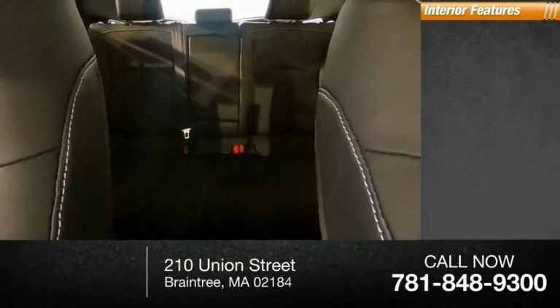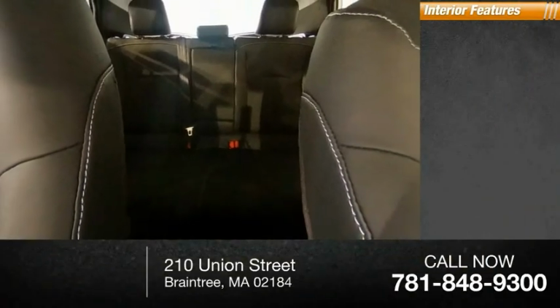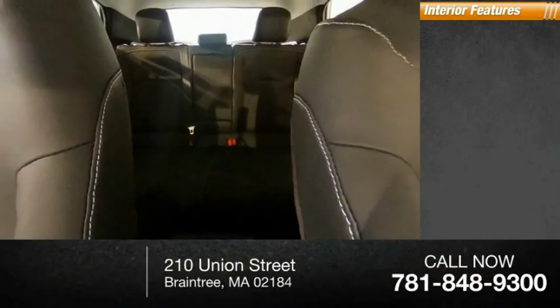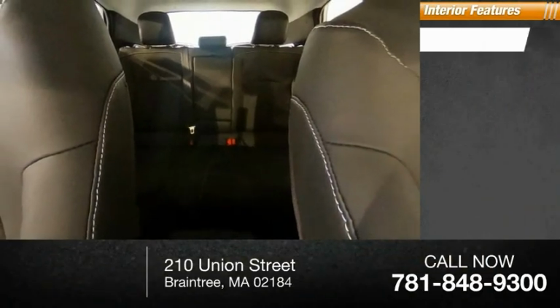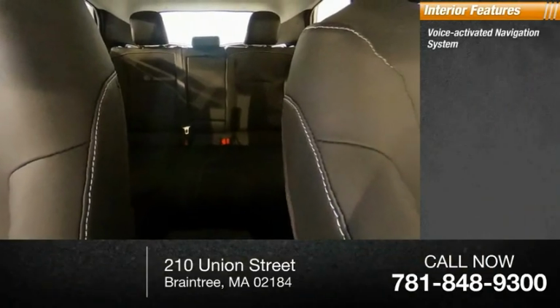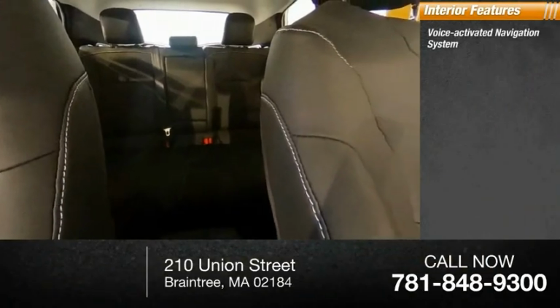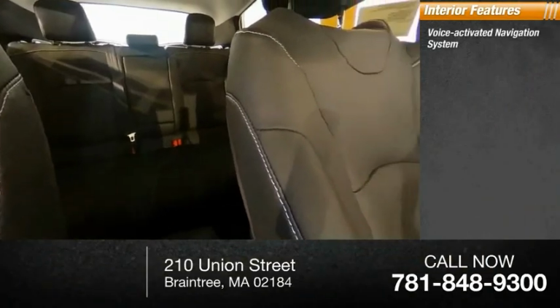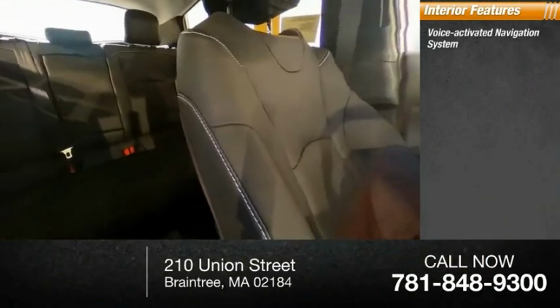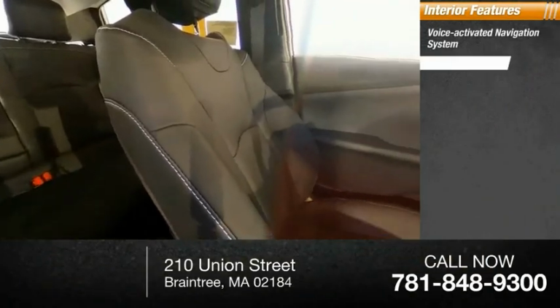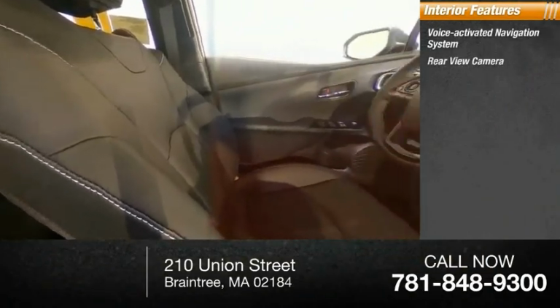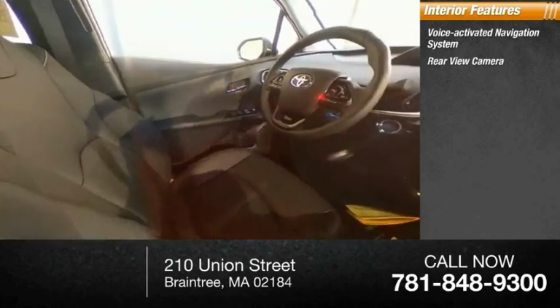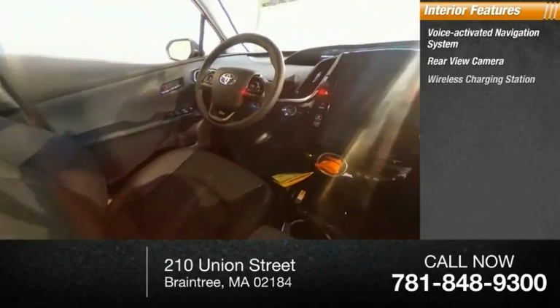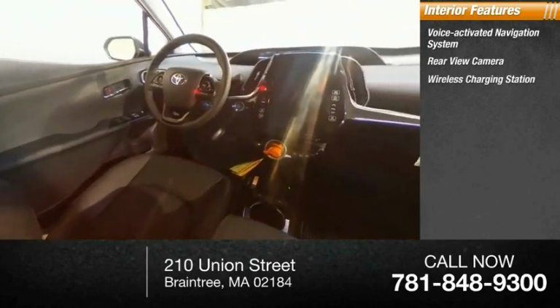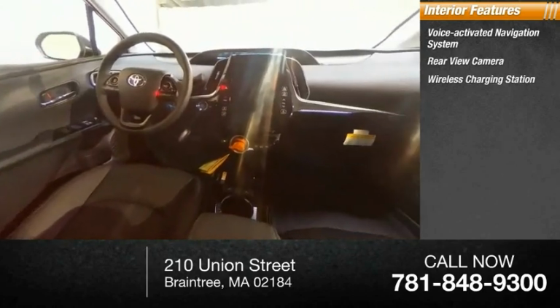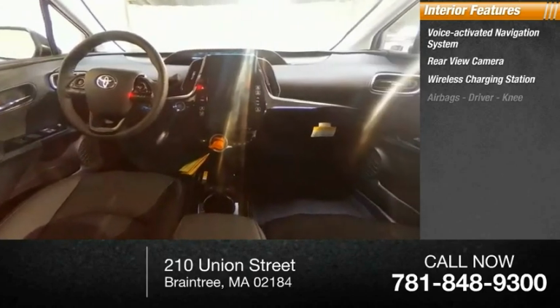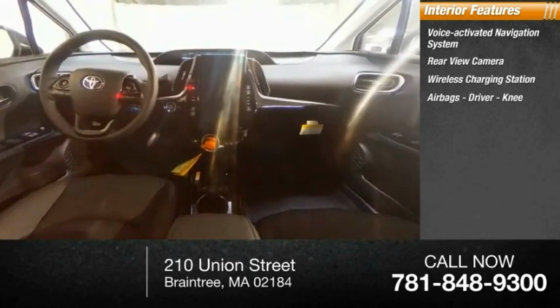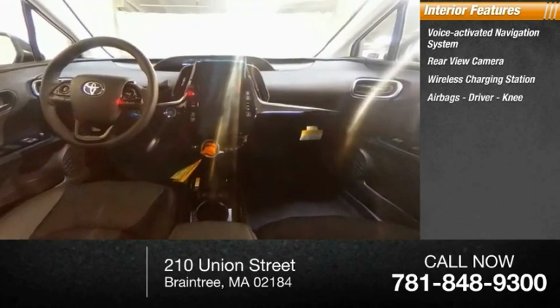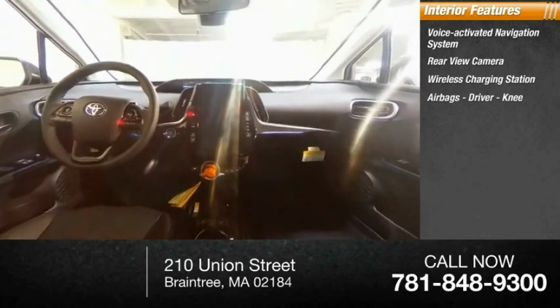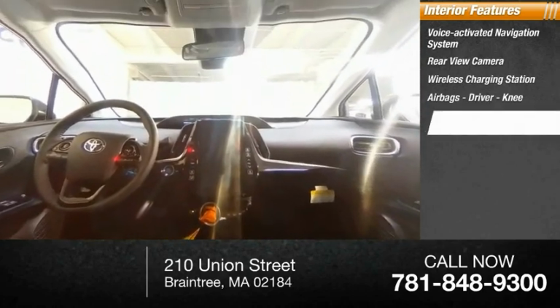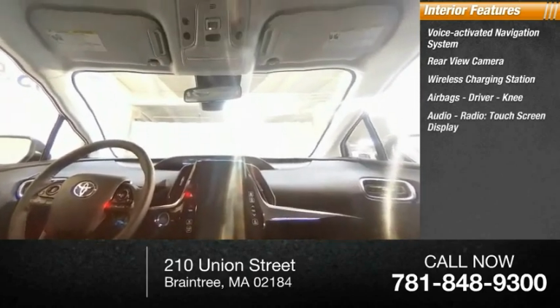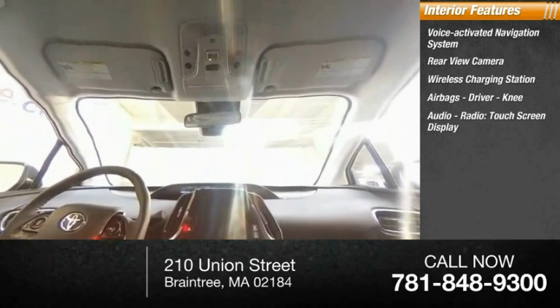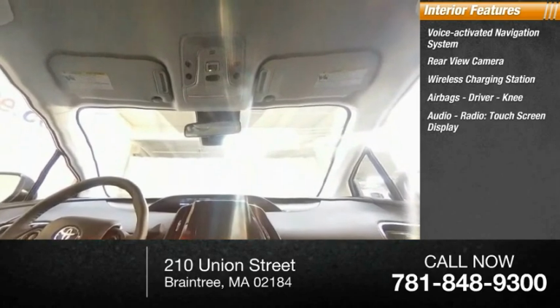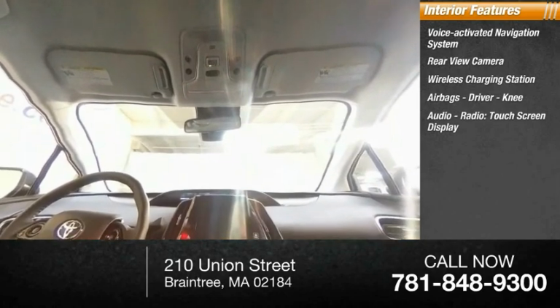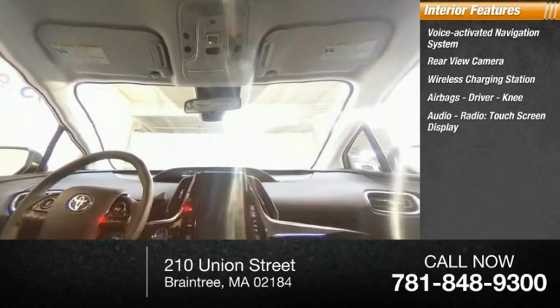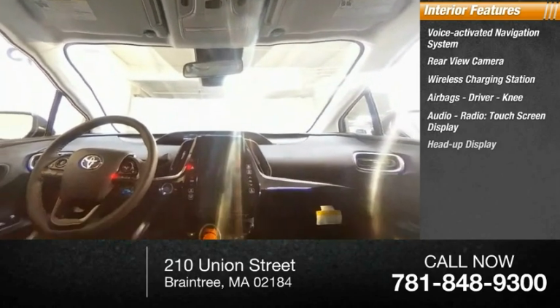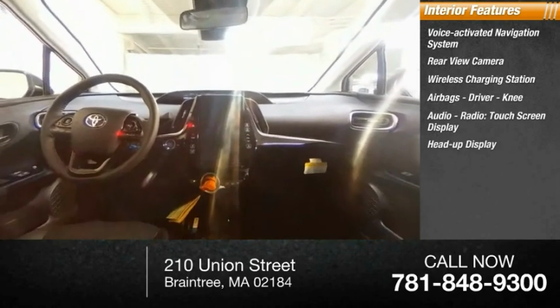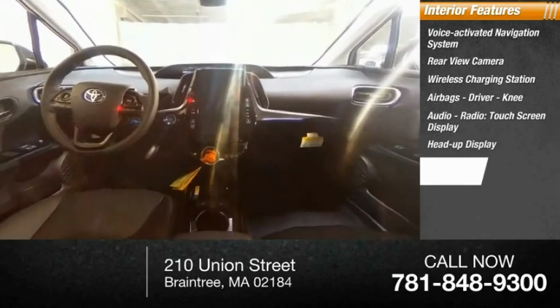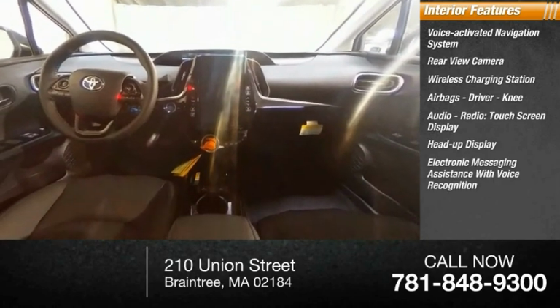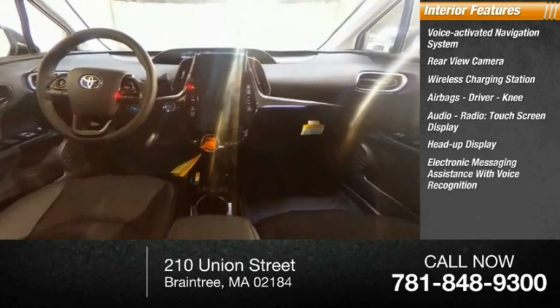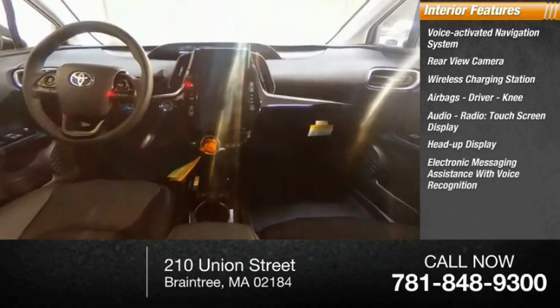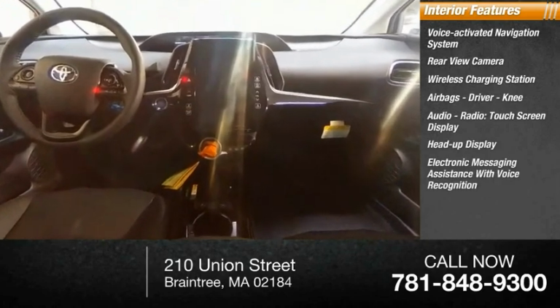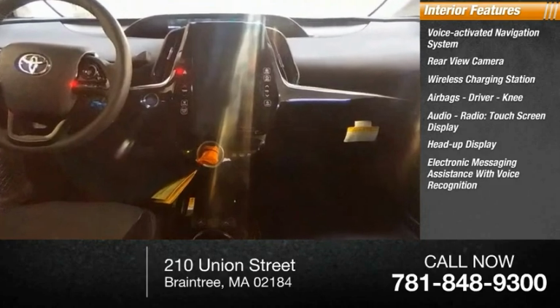Inside you'll find a voice-activated navigation system, rear-view camera, wireless charging station, airbags, driver and knee, audio radio, touchscreen display, heads-up display, and electronic messaging assistance with voice recognition.